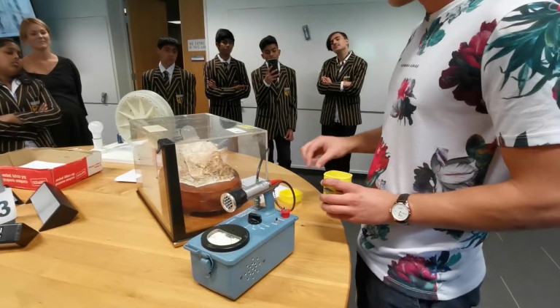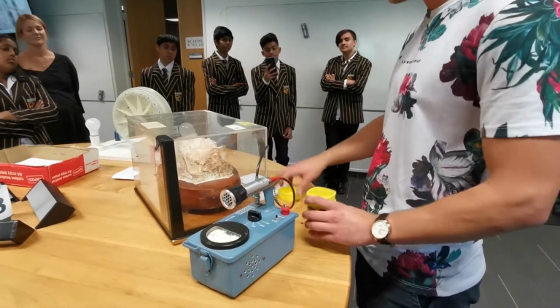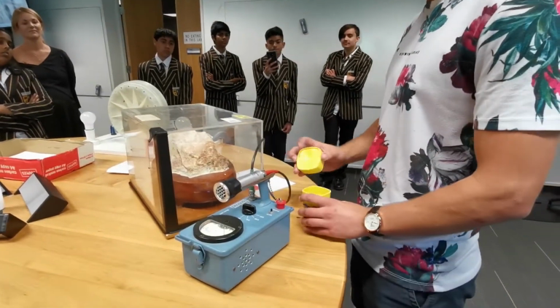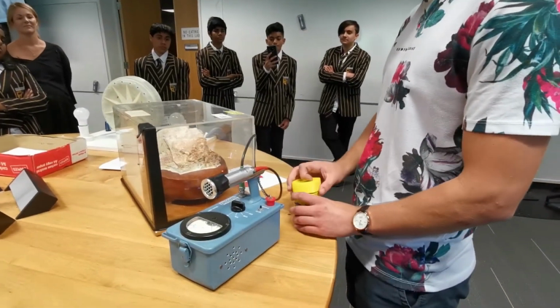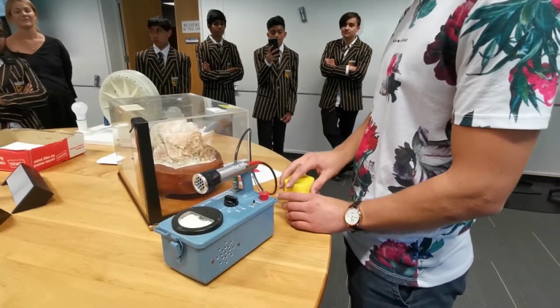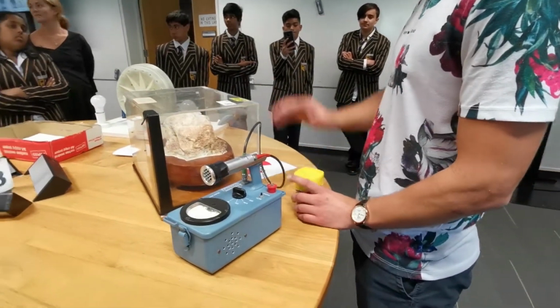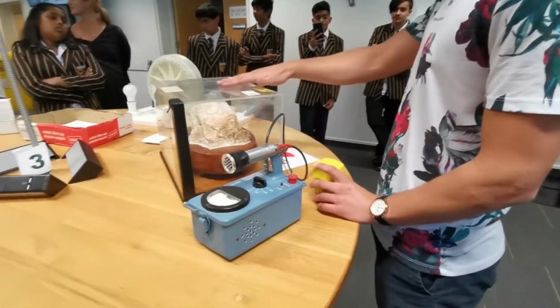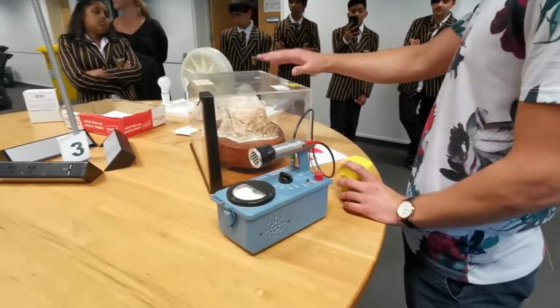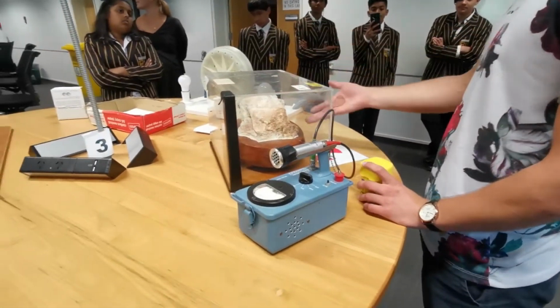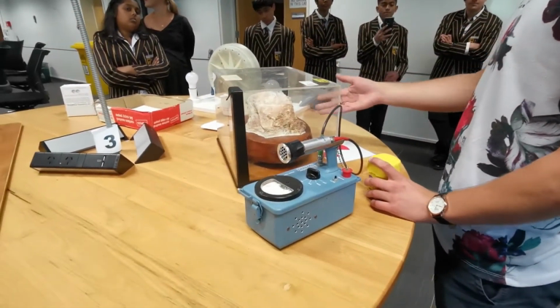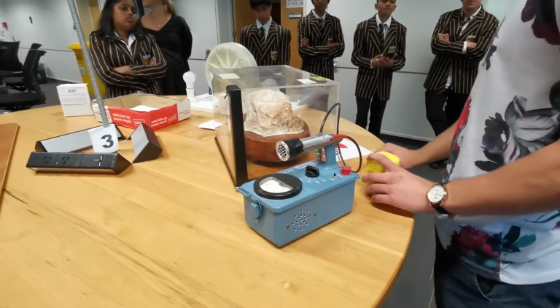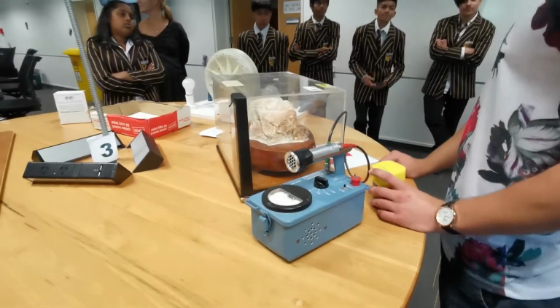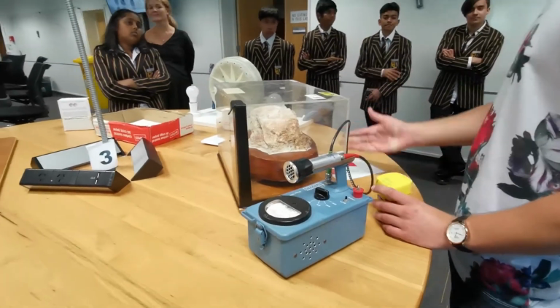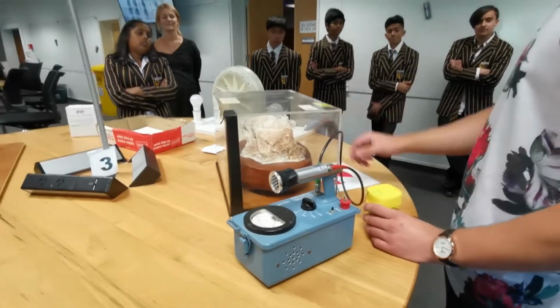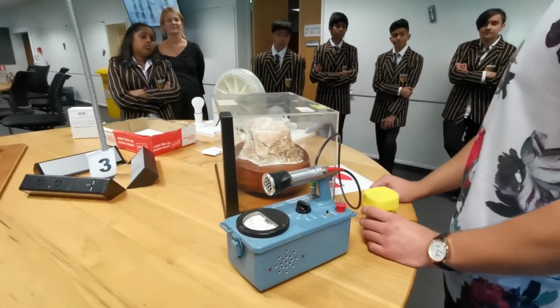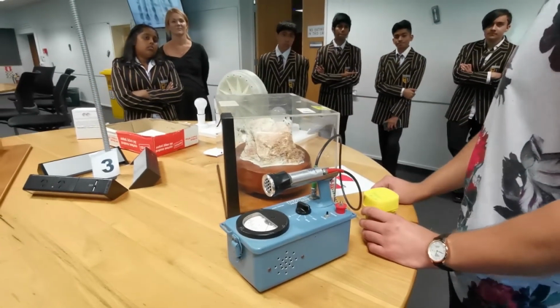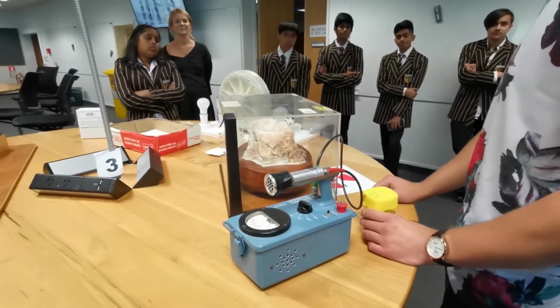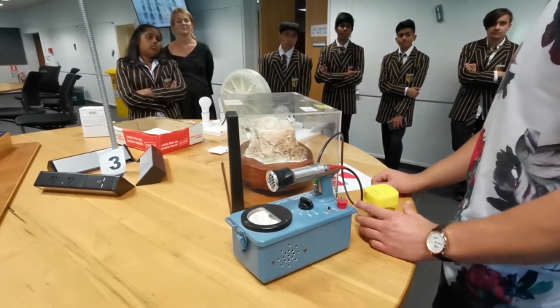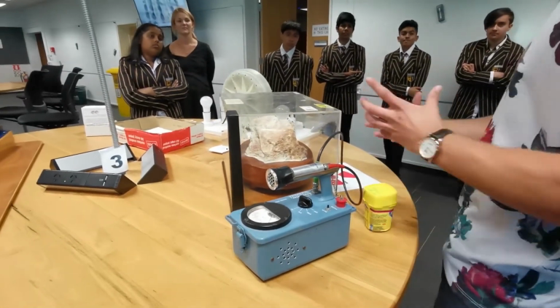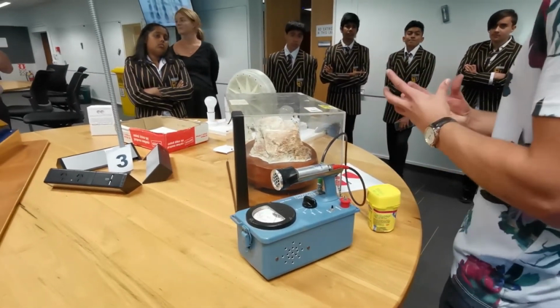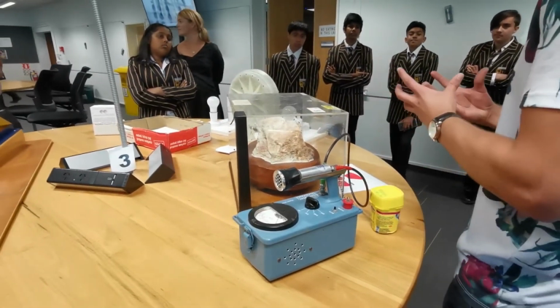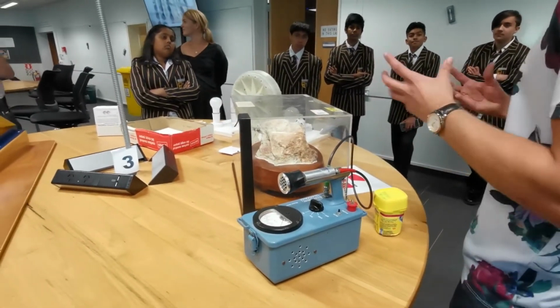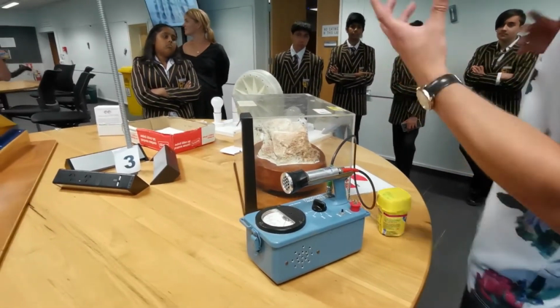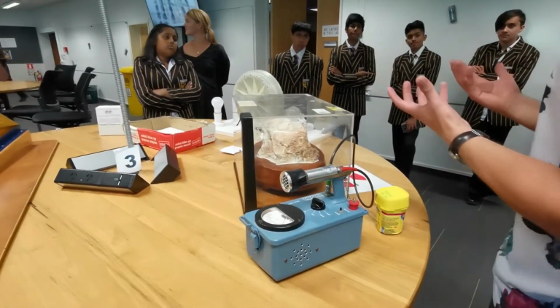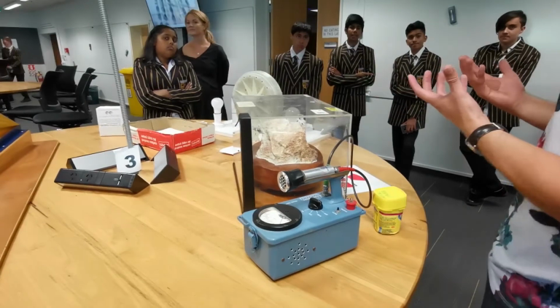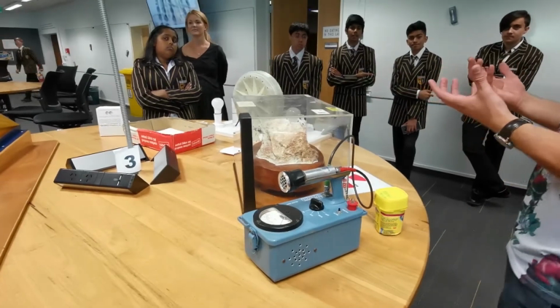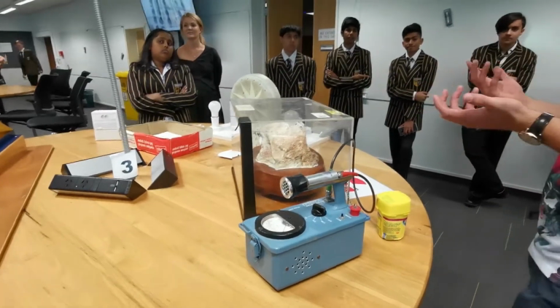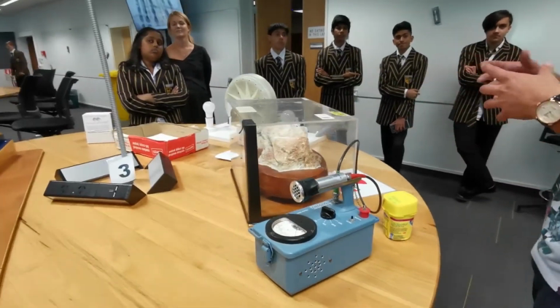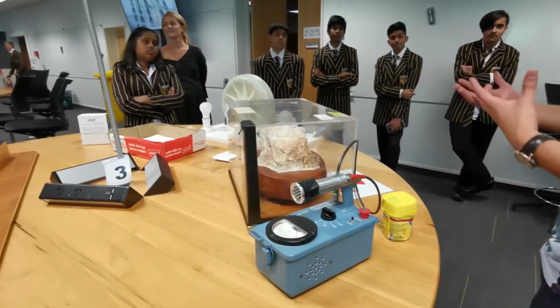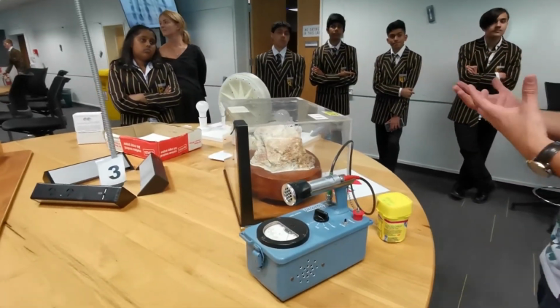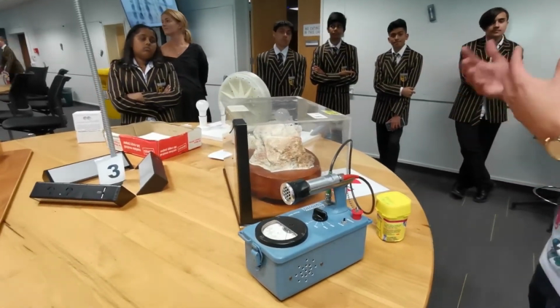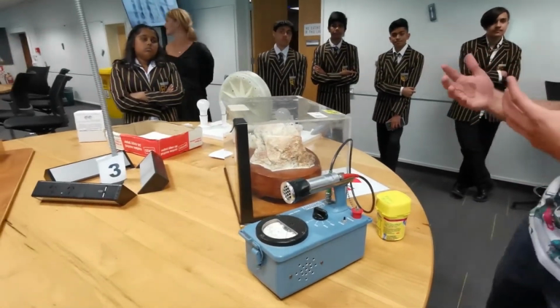Now we understand these things and we also know how to harness the energy — for example, this uranium ore could power a submarine across the world, which is quite incredible. Consider how much oil we'd need to power a submarine to do the same thing.